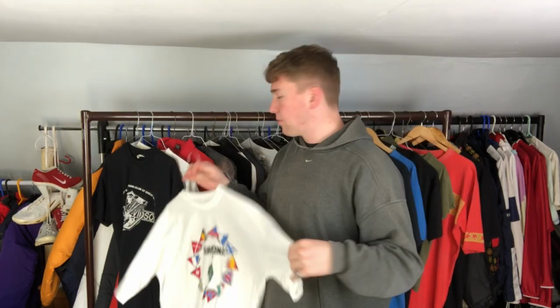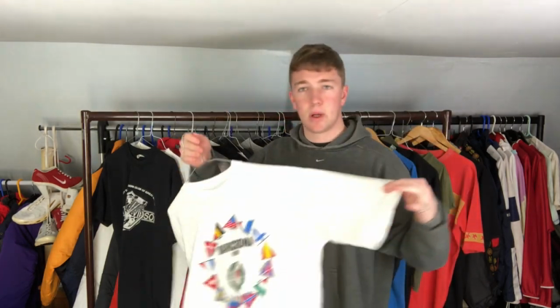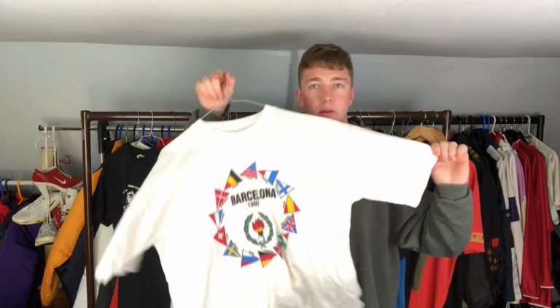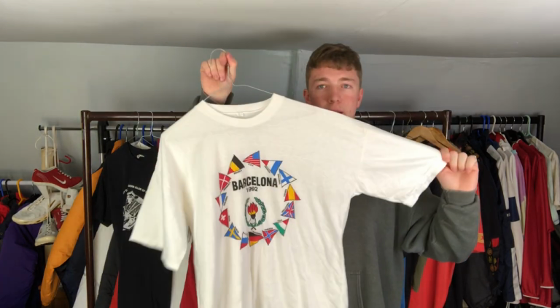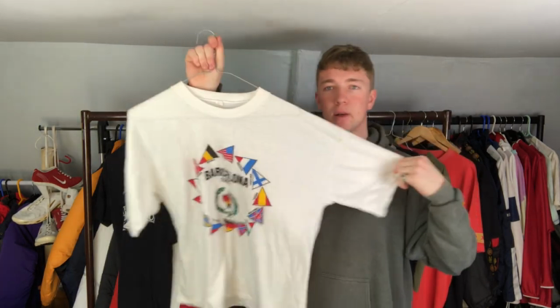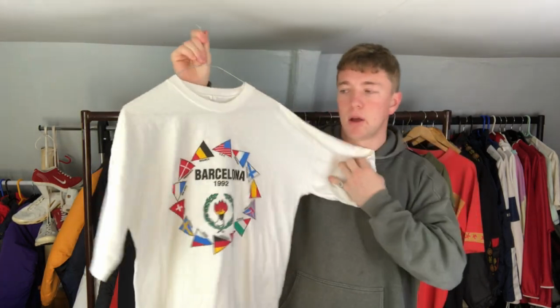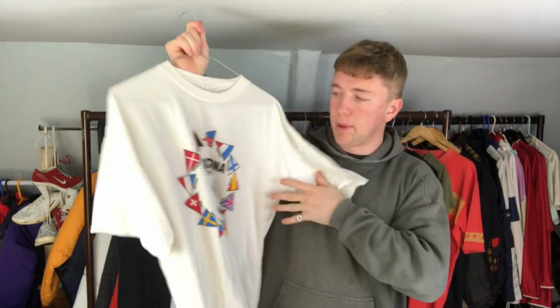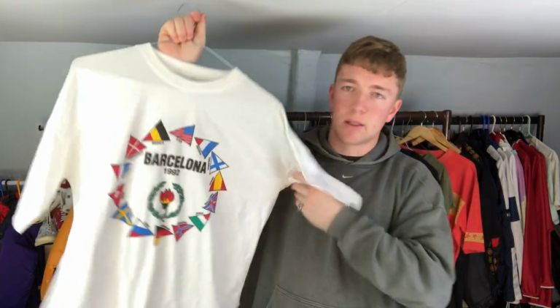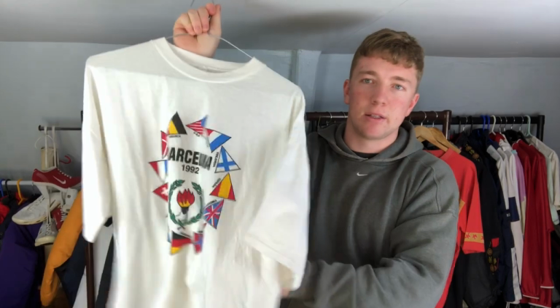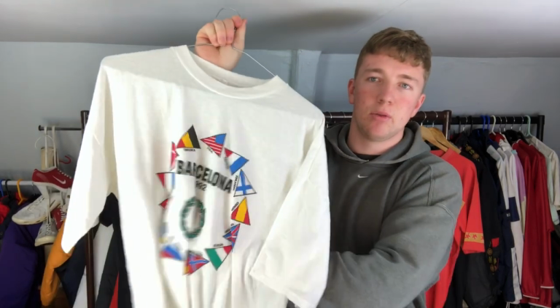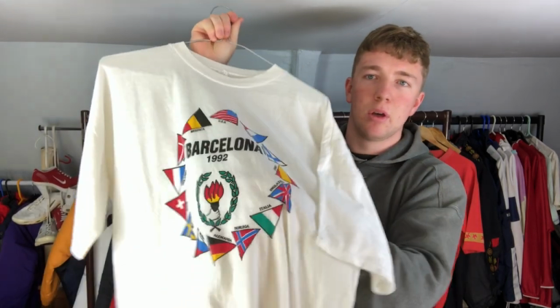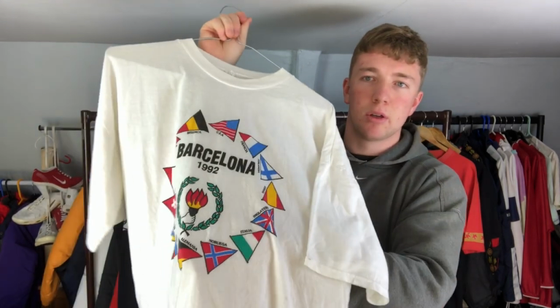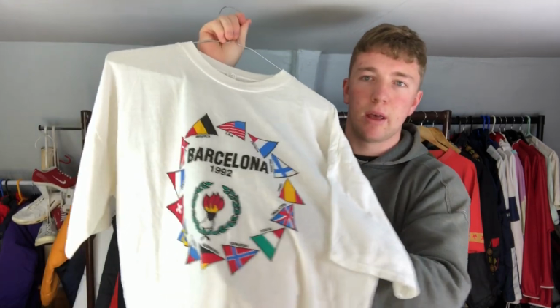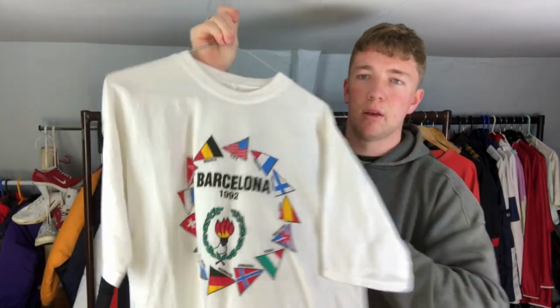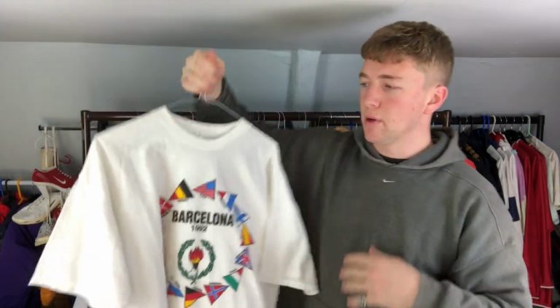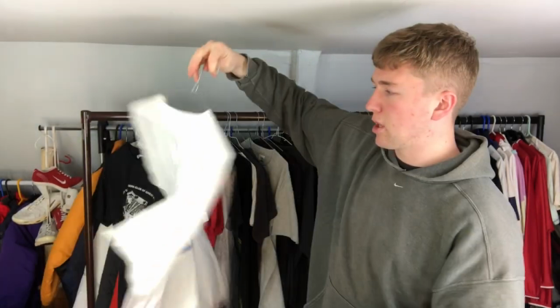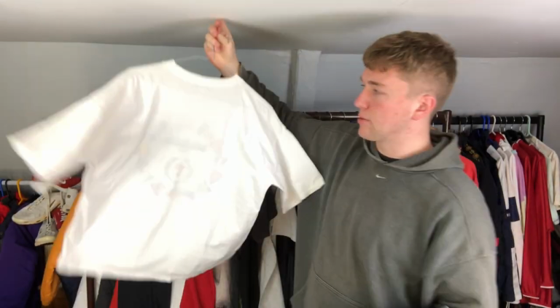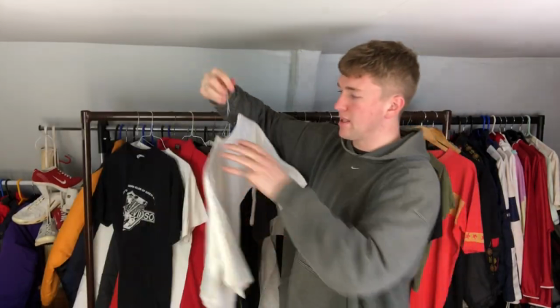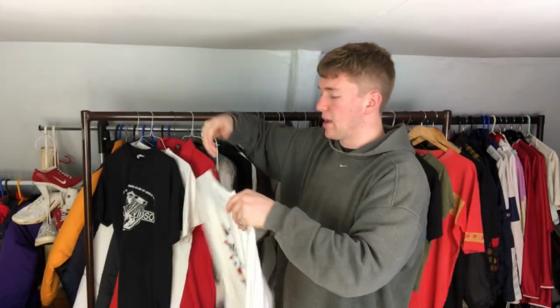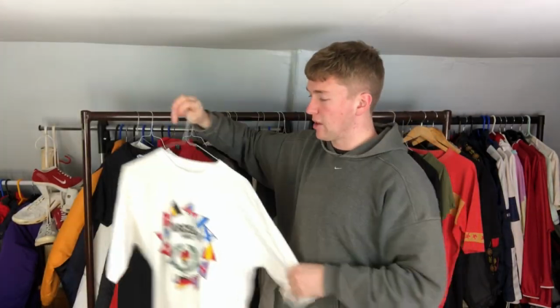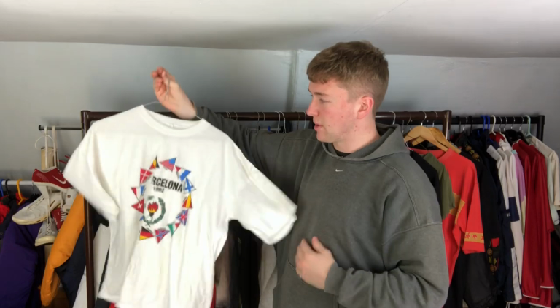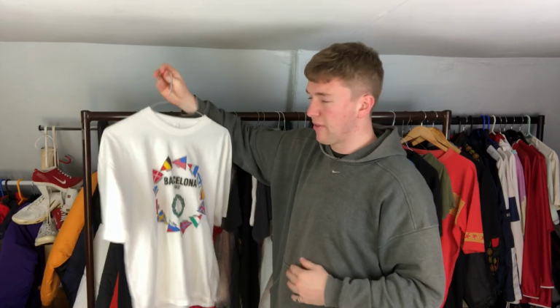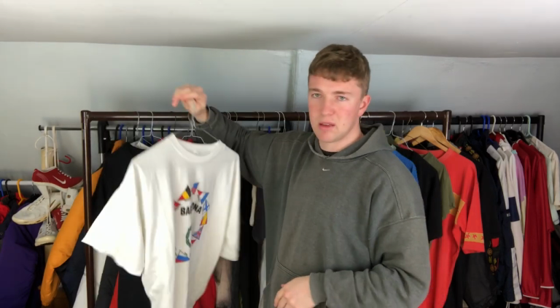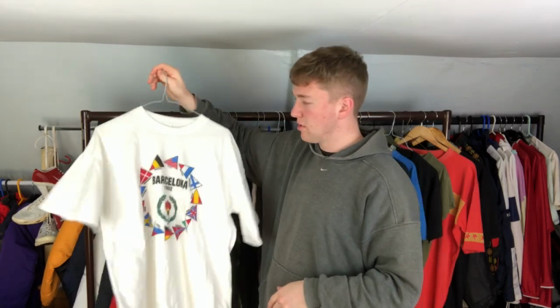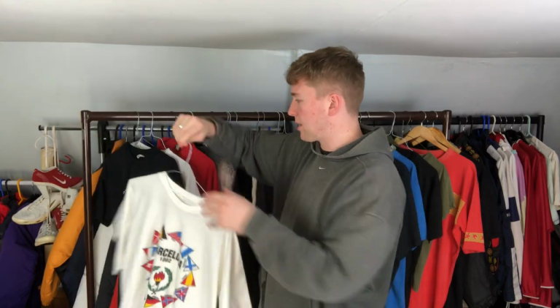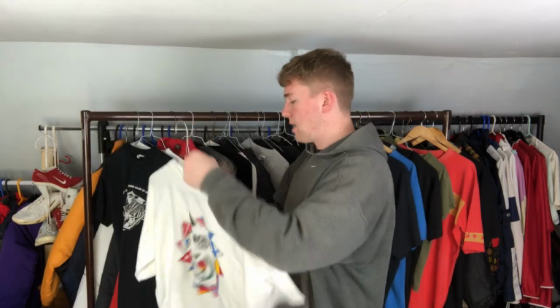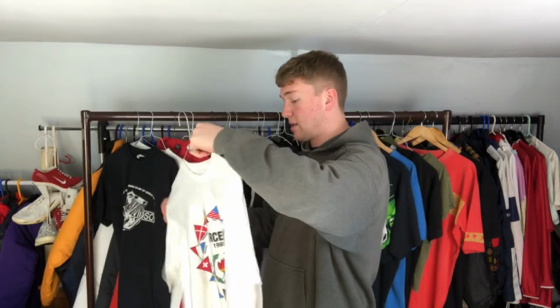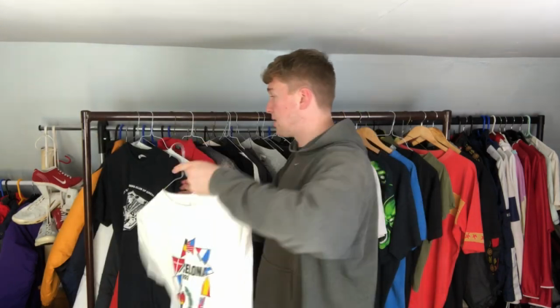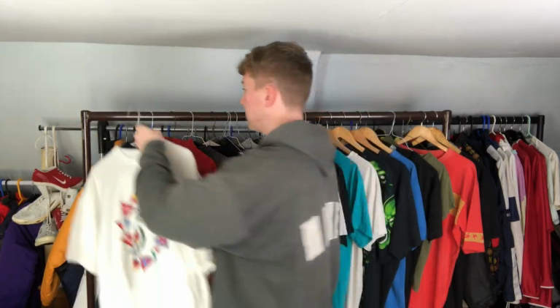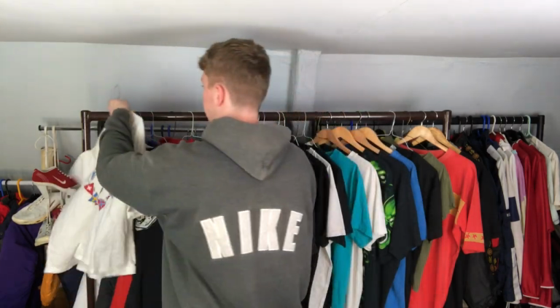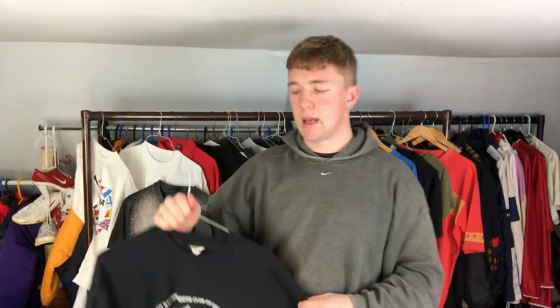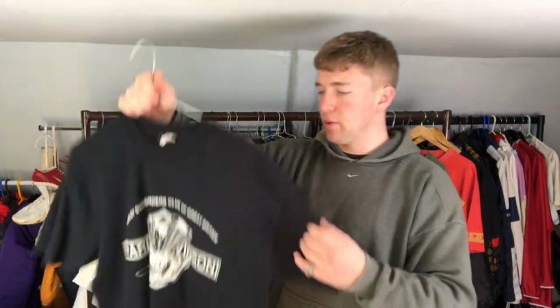First one is the Barcelona Olympics 1992 - really cool t-shirt. I found this one mid-summer and I think it only cost me 50p, which is a bargain, and it's a decent size.